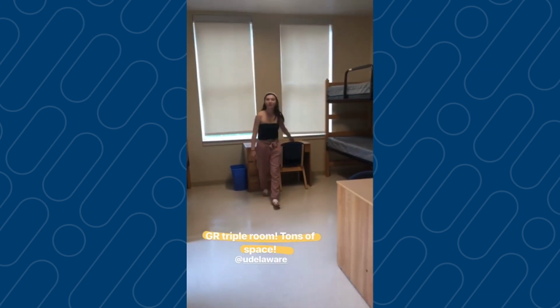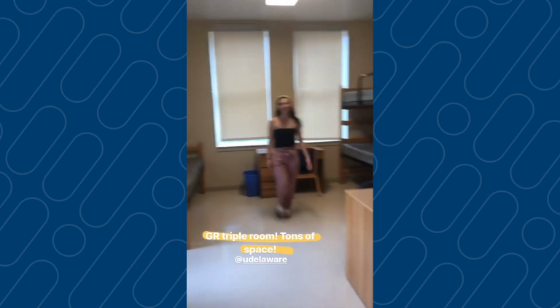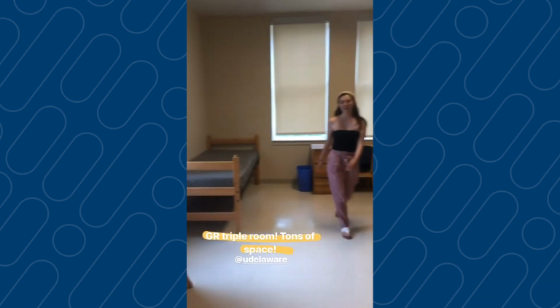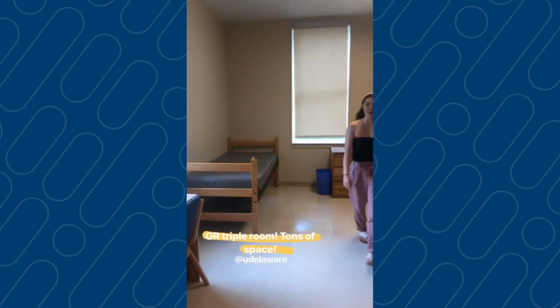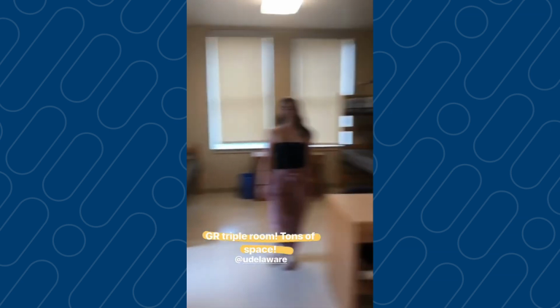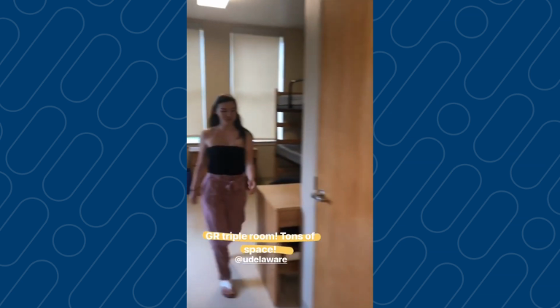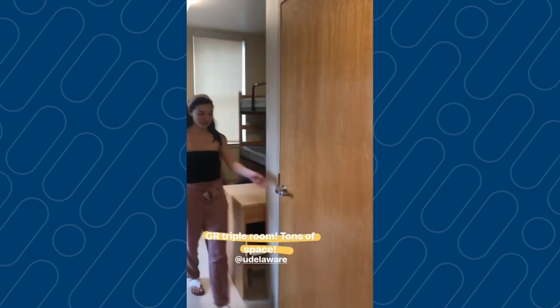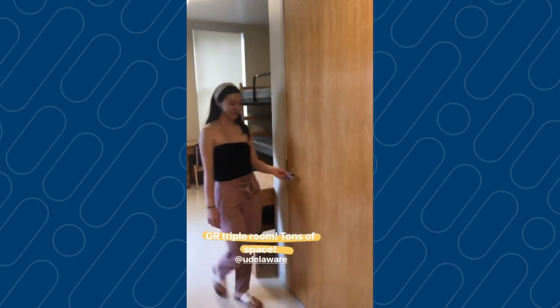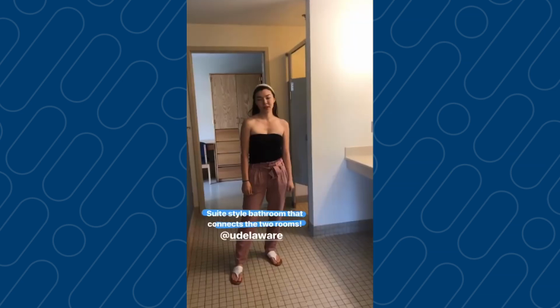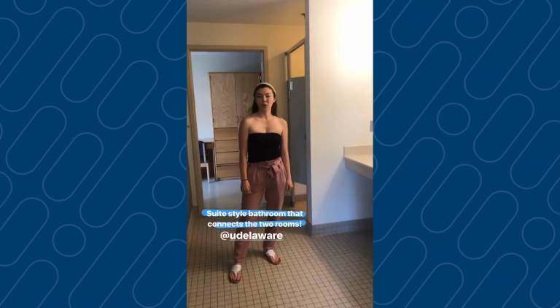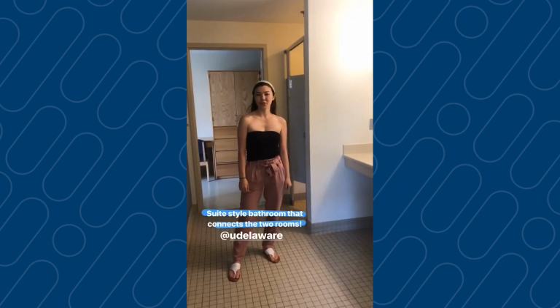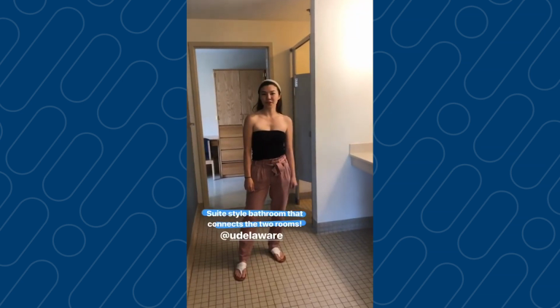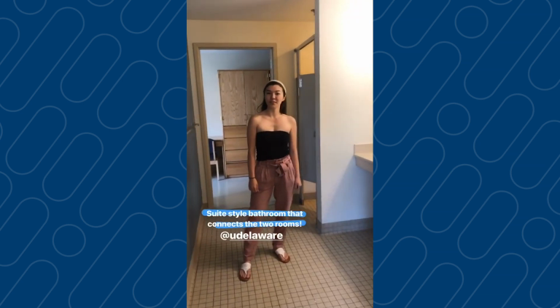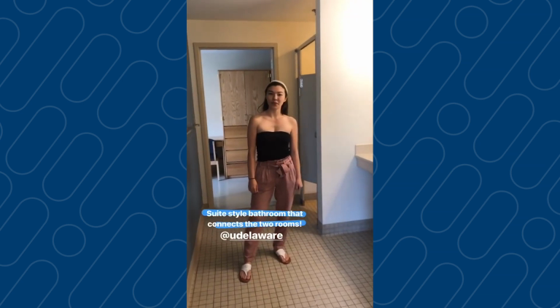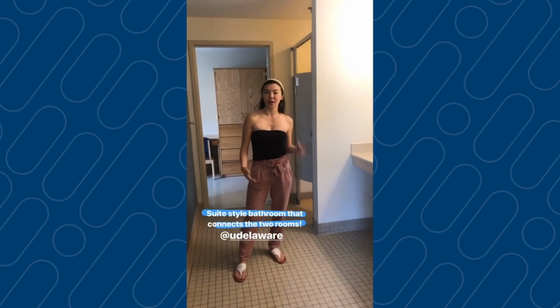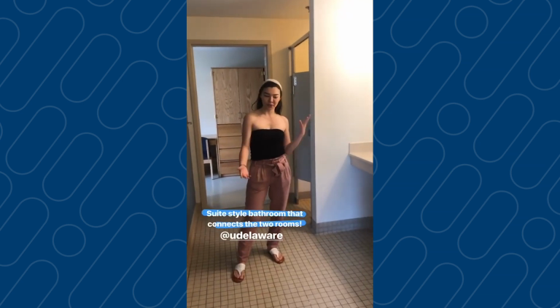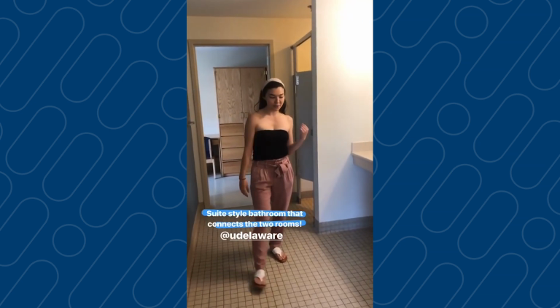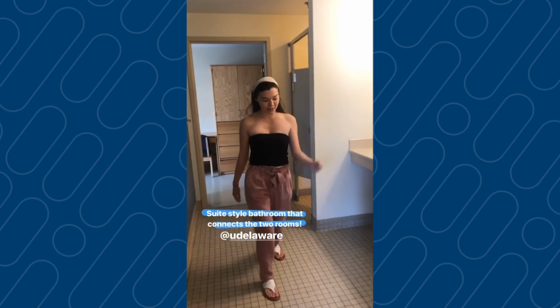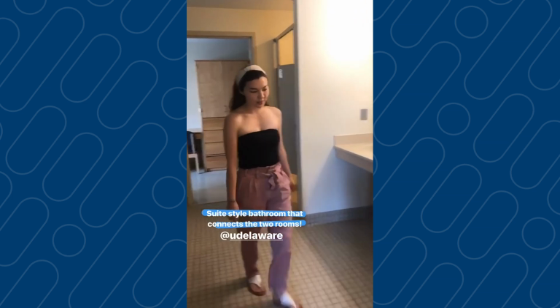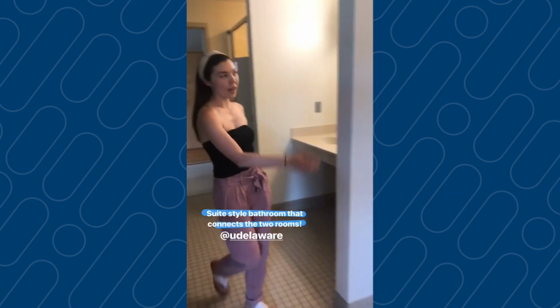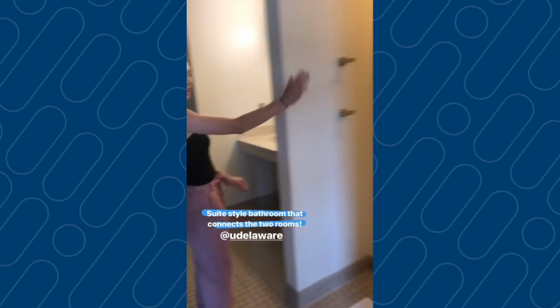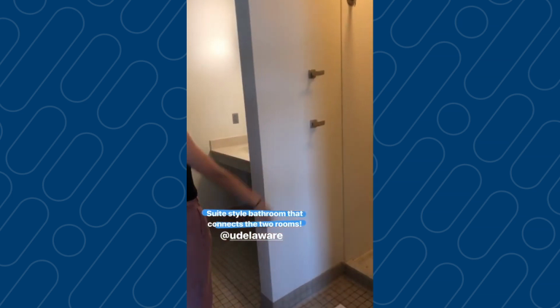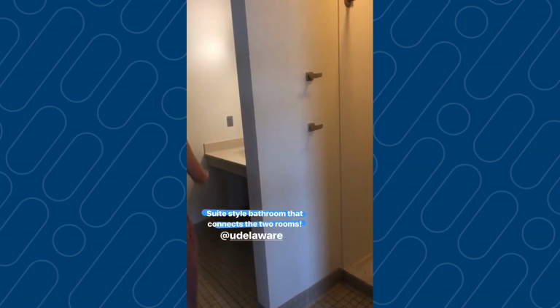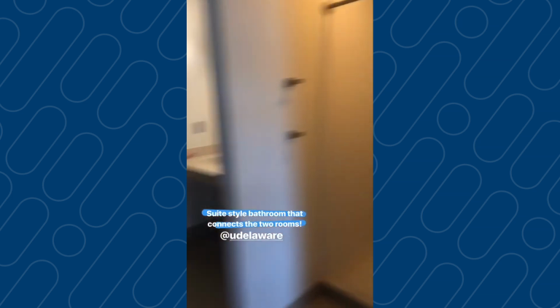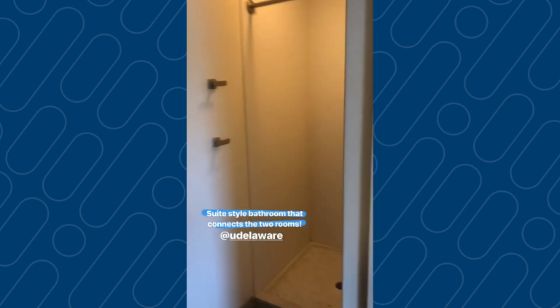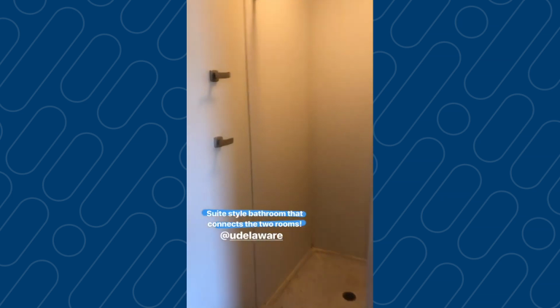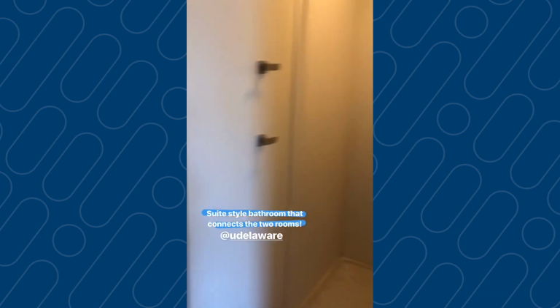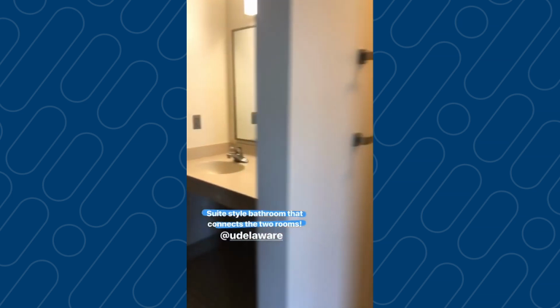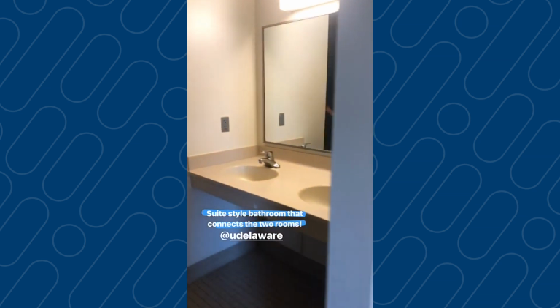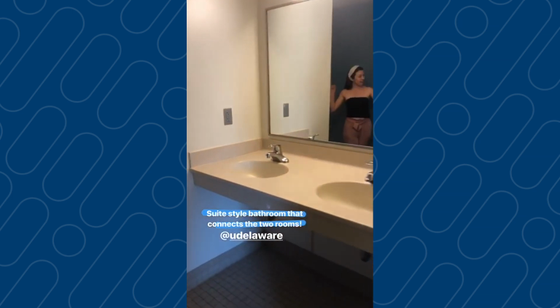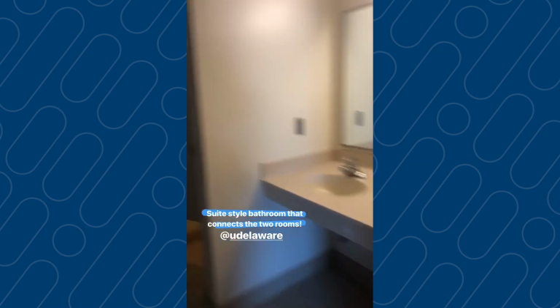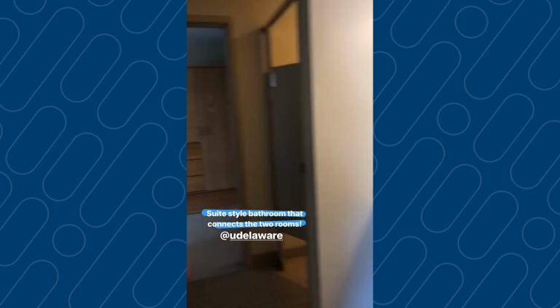Let's go check out the bathroom now. We're in your George Reed suite bathroom. As you can see, we have a shower here, two sinks, and a toilet, and it connects the two rooms.